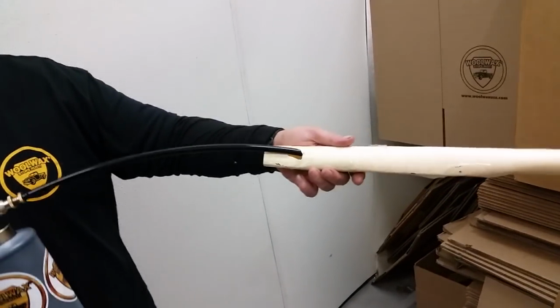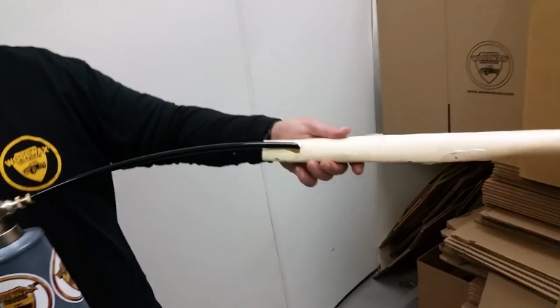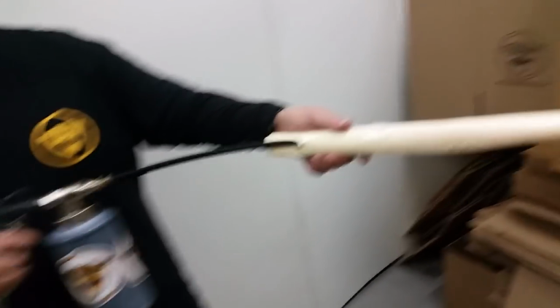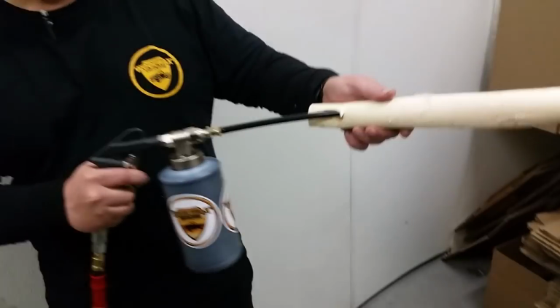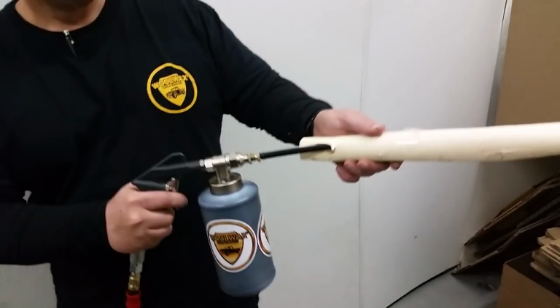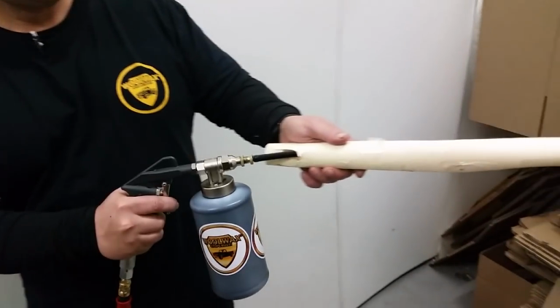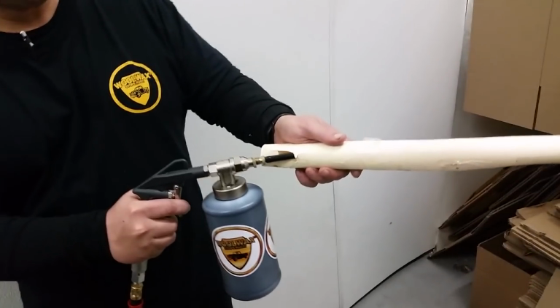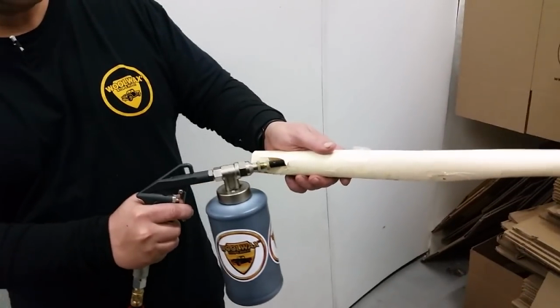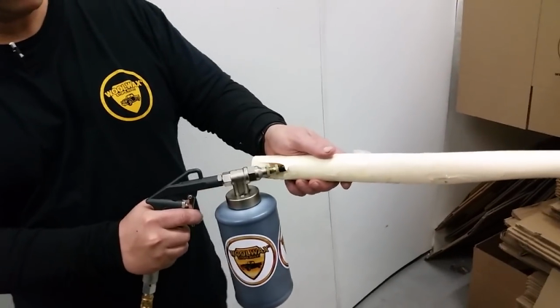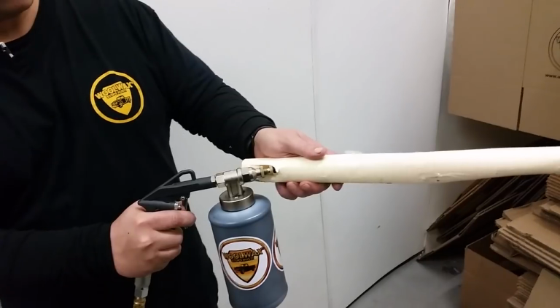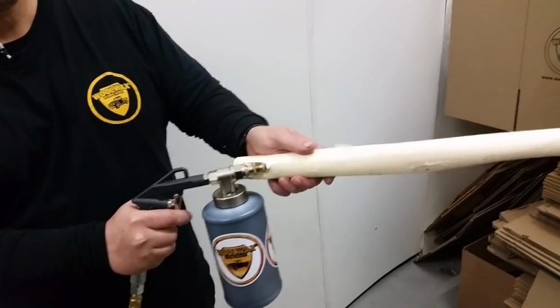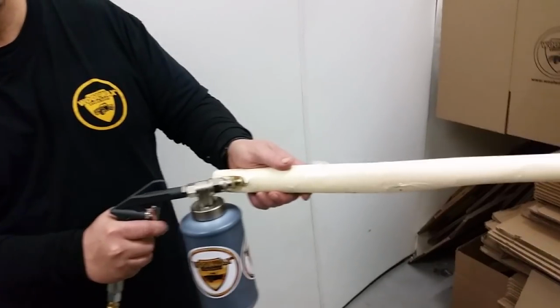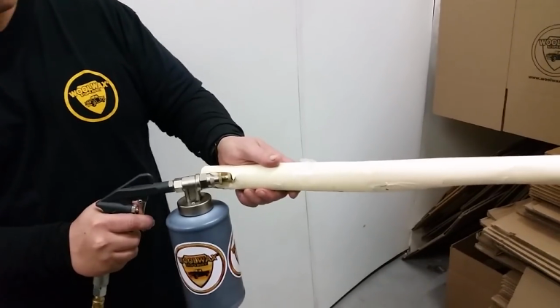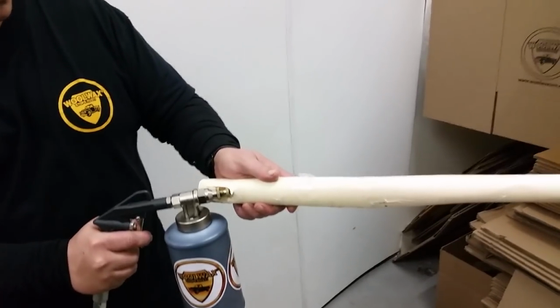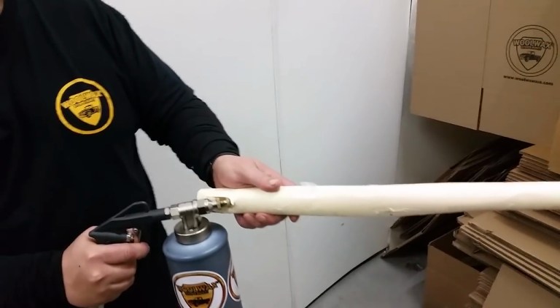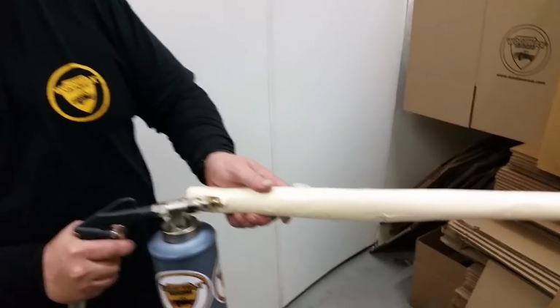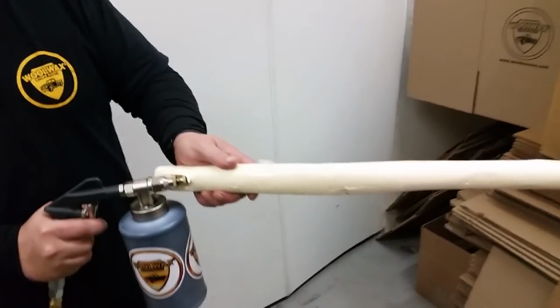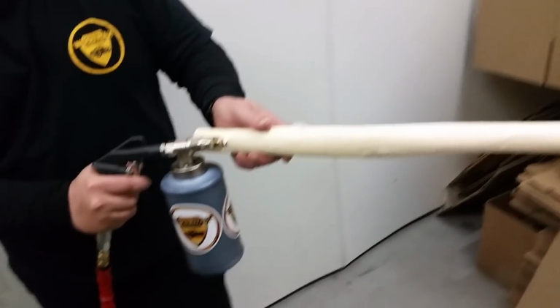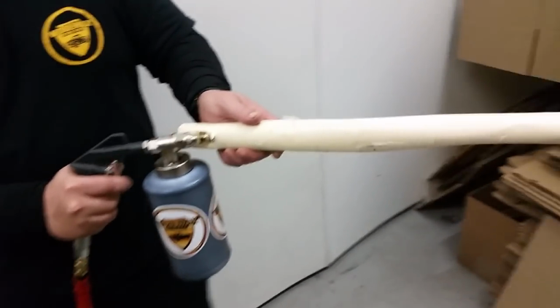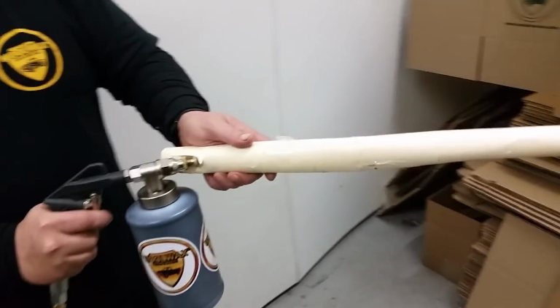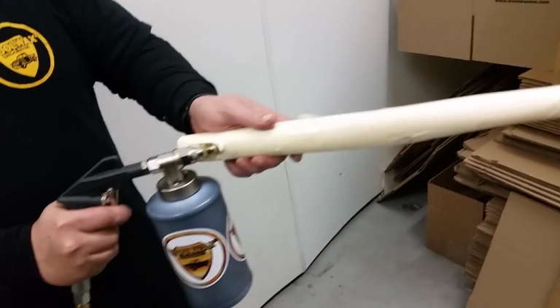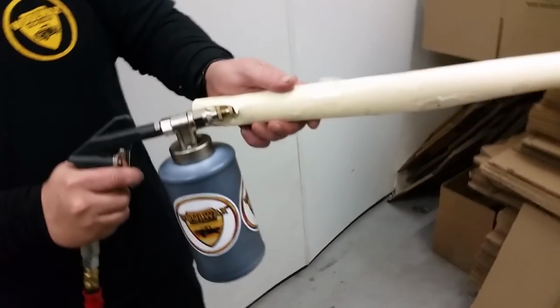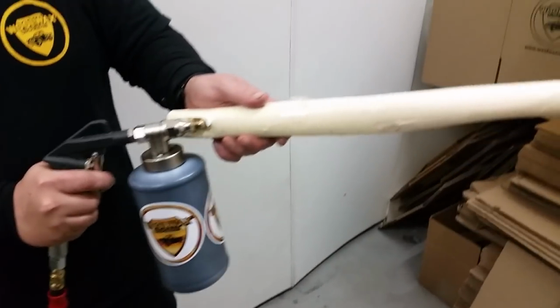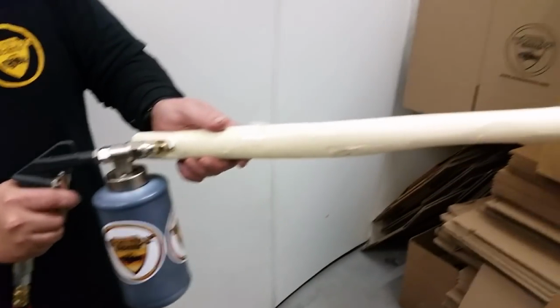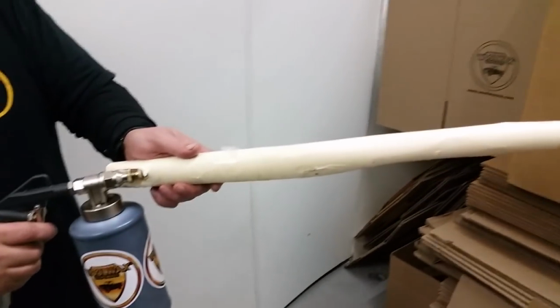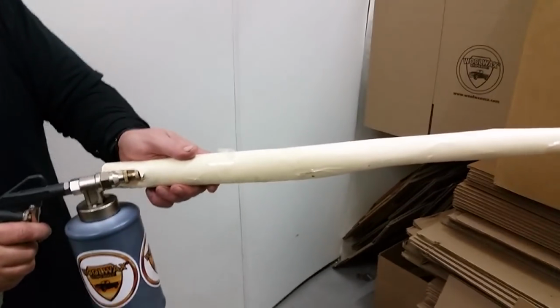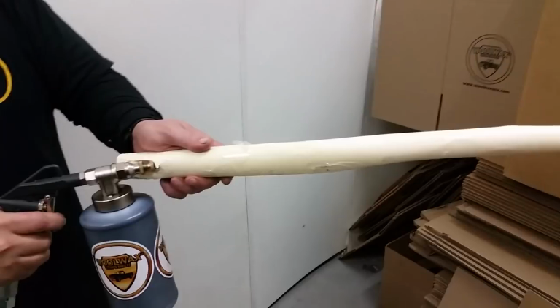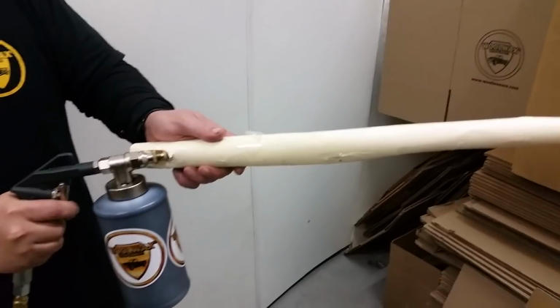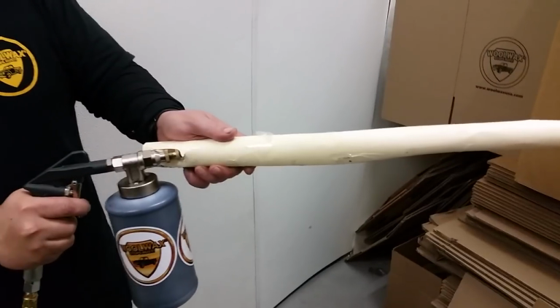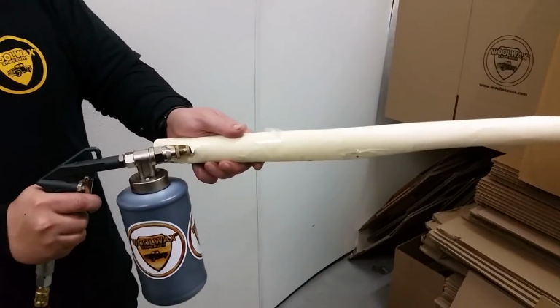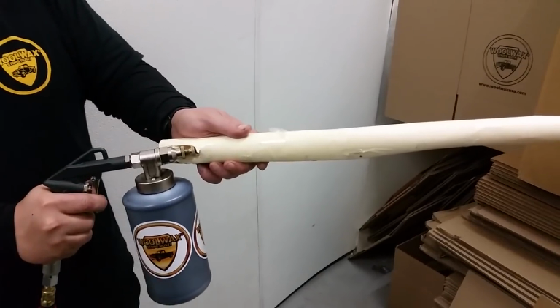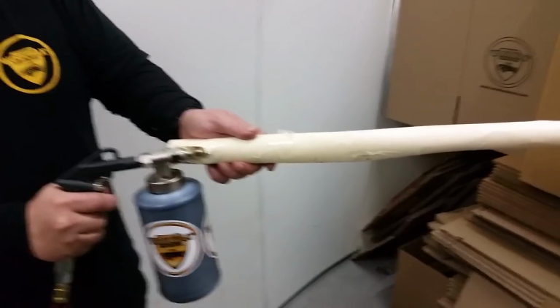Normally, we're running this gun at about 80-90 PSI. Put it inside the frame rail or the door, whatever it is.